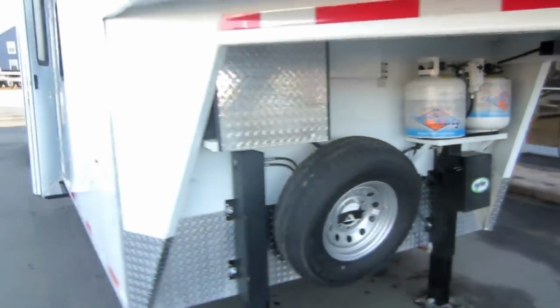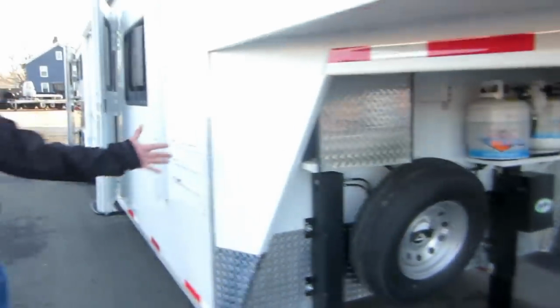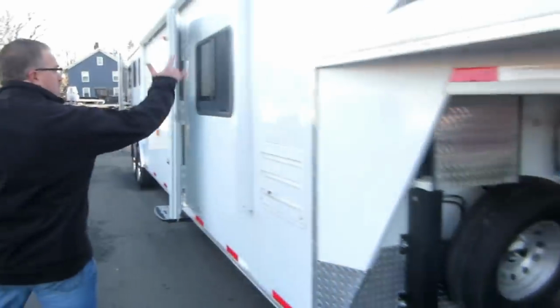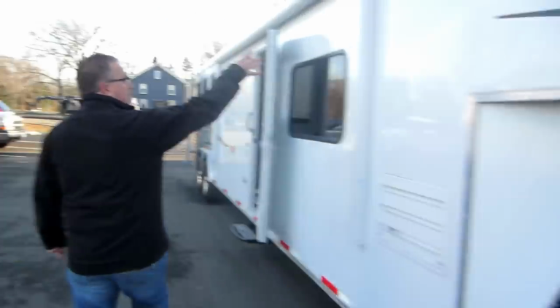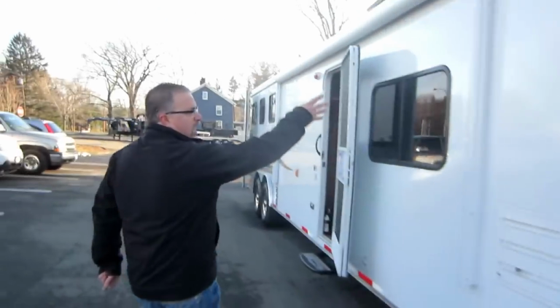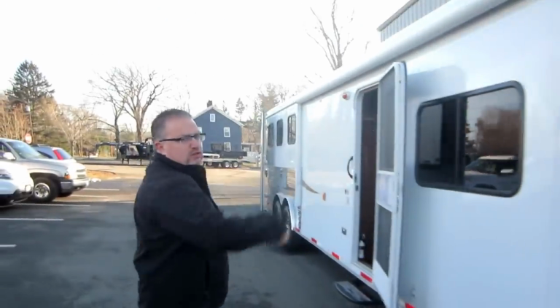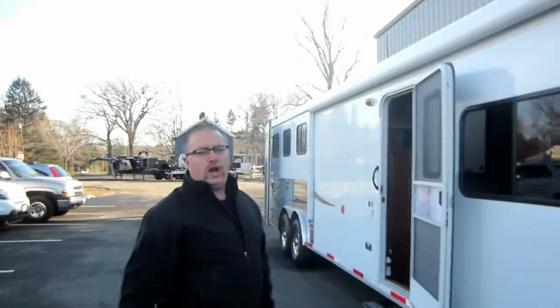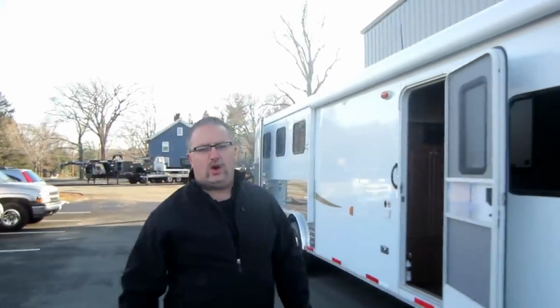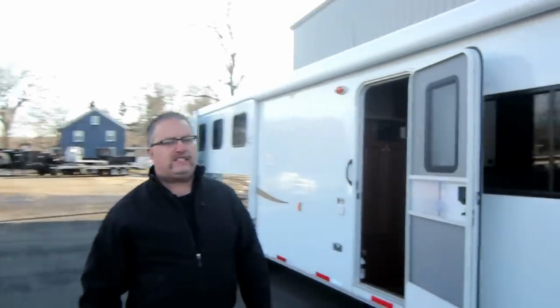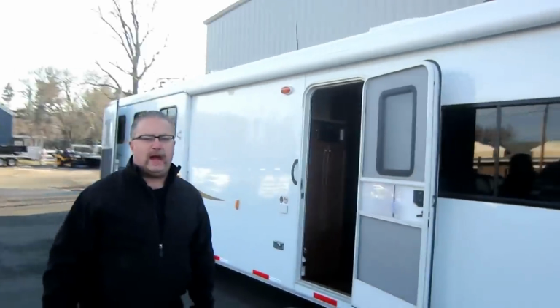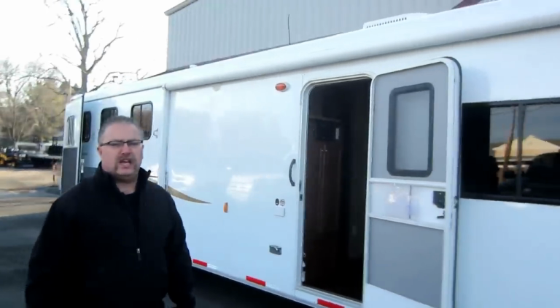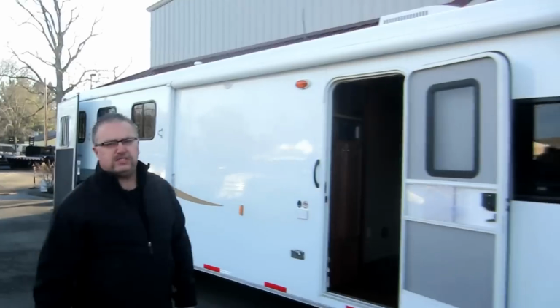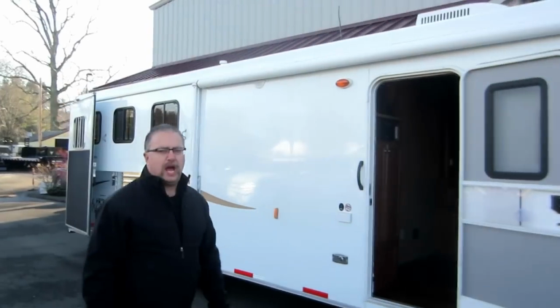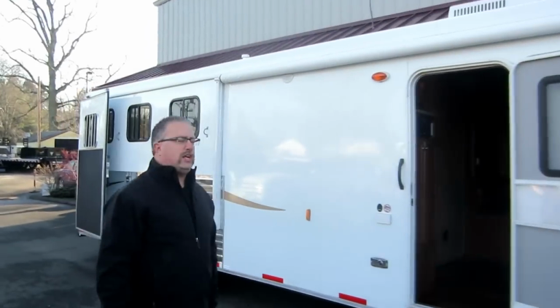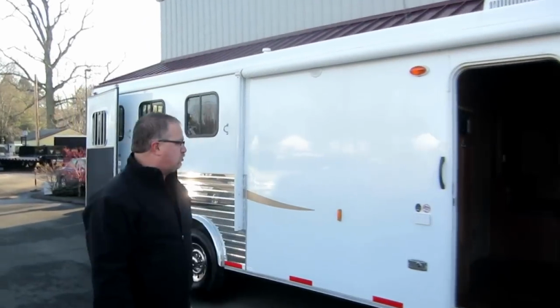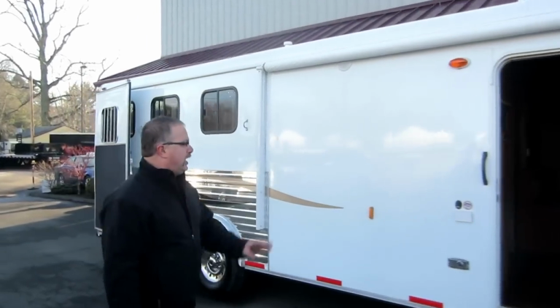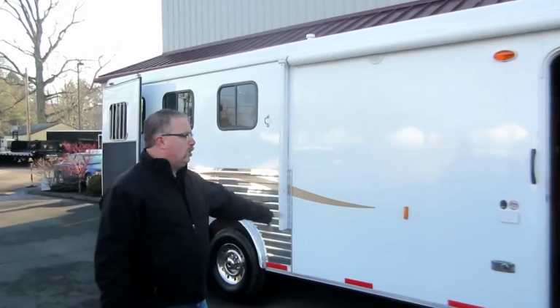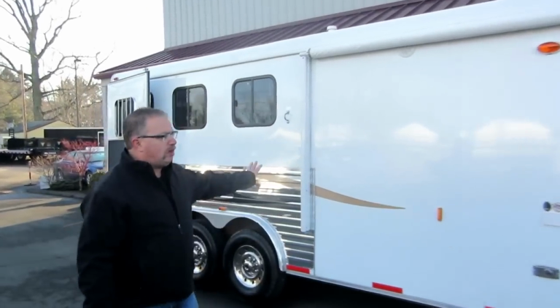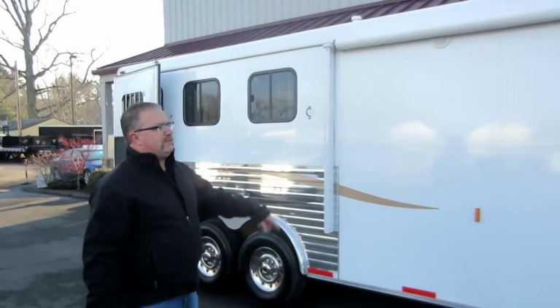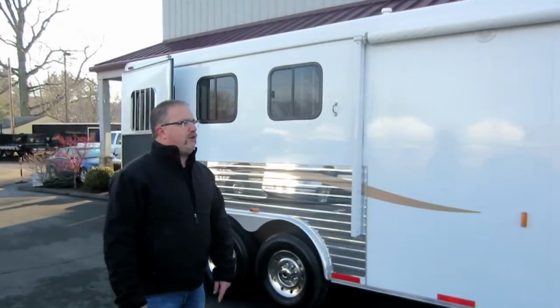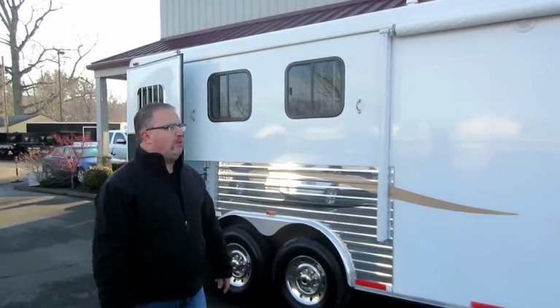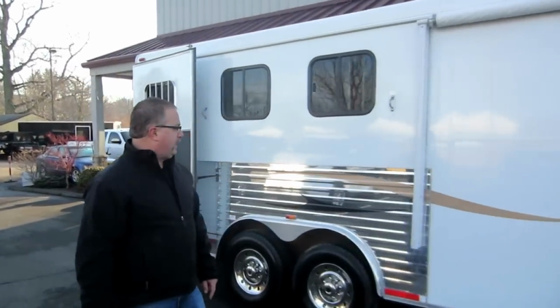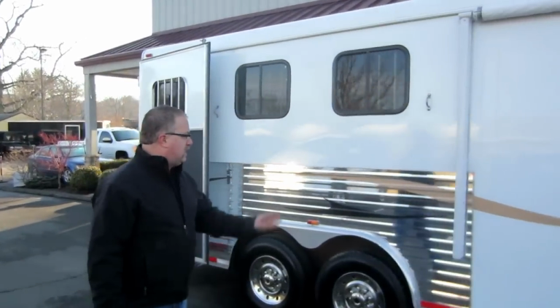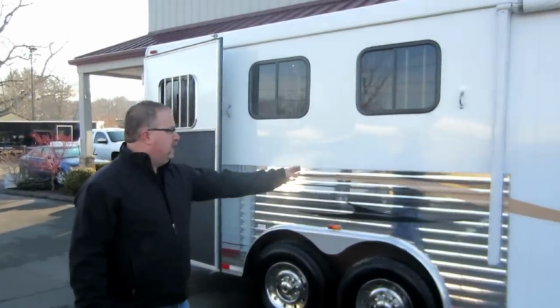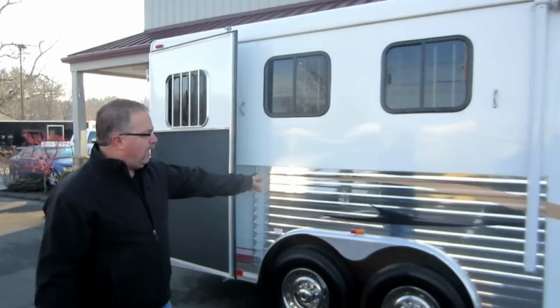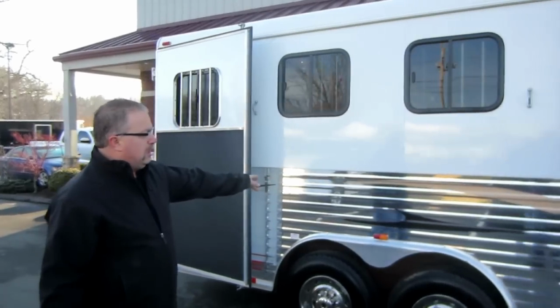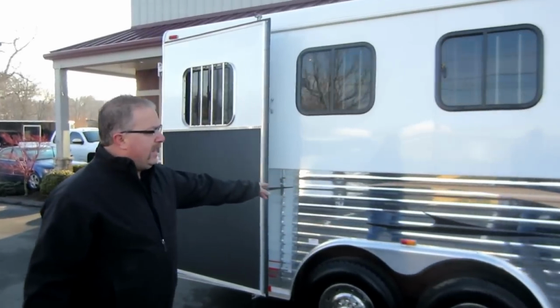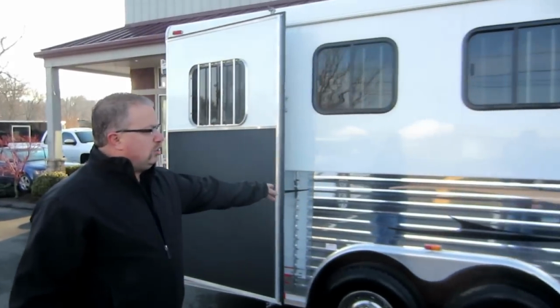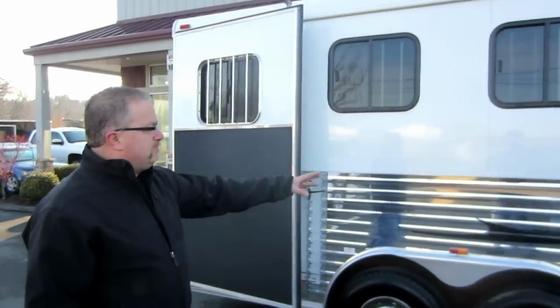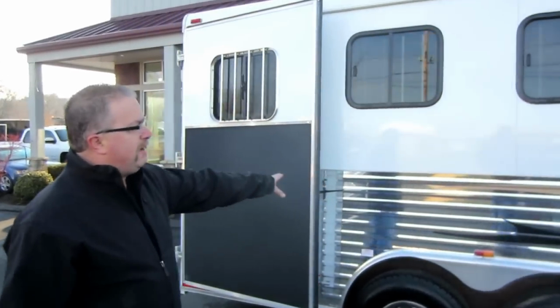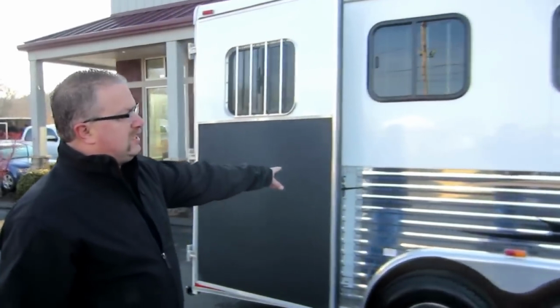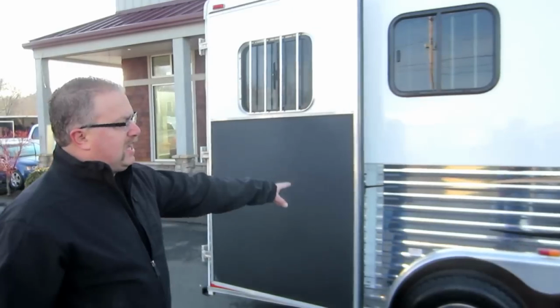Coming down the side of the trailer, an electric awning is on all the Bisons. No matter what size Bison you got, you're gonna get an electric awning. We're gonna walk around the outside first and then we'll go back to the inside. Anodized aluminum side with a bright side skin.